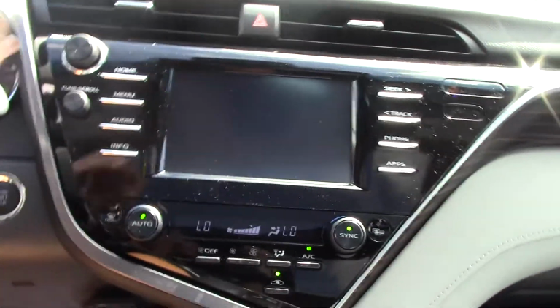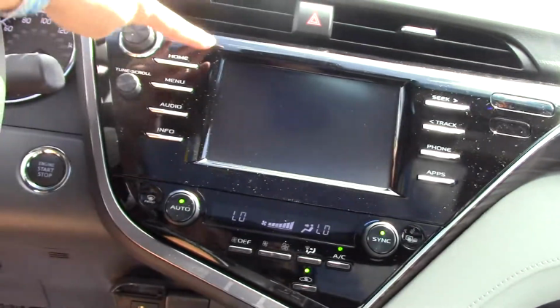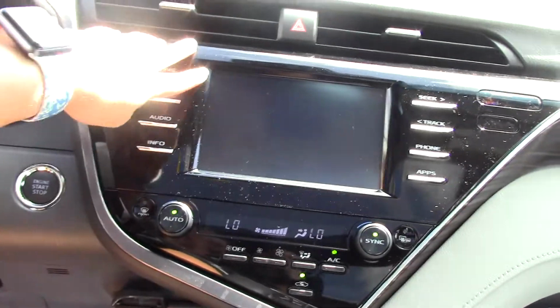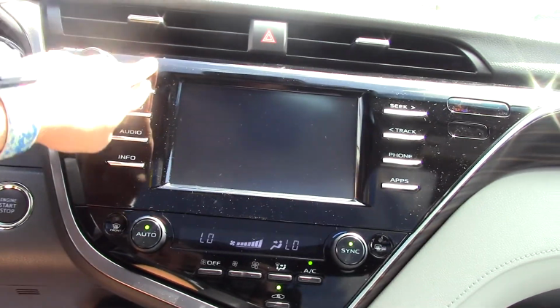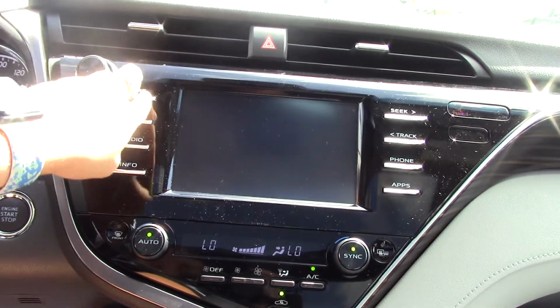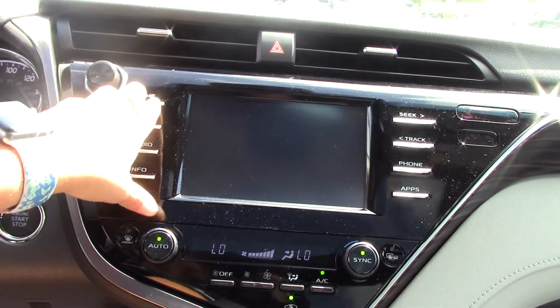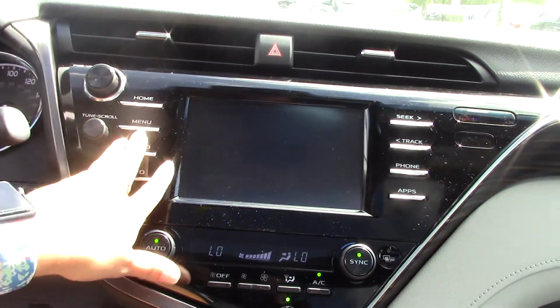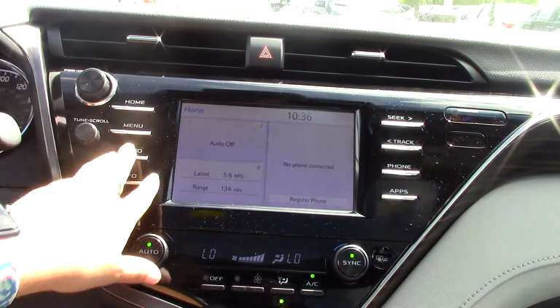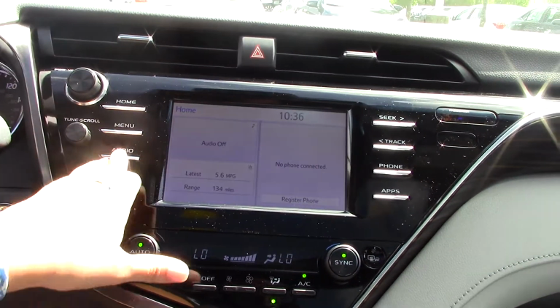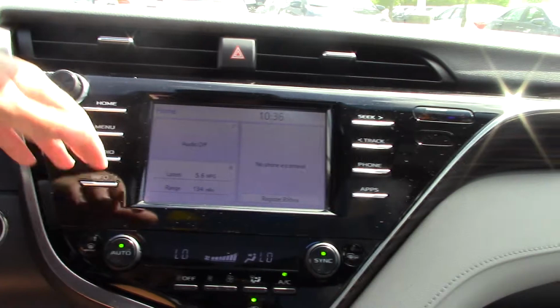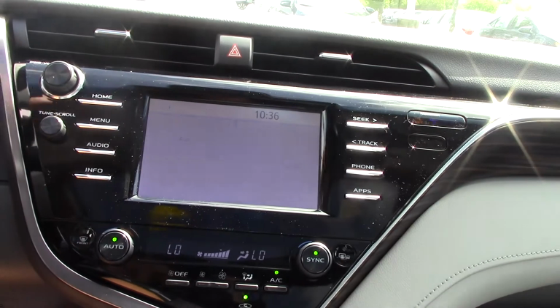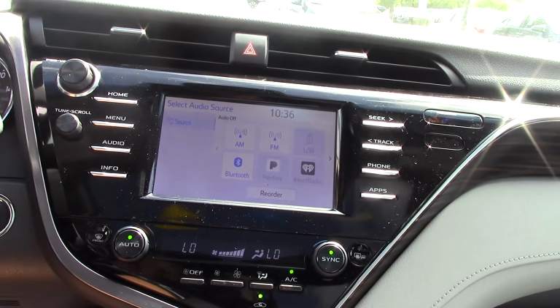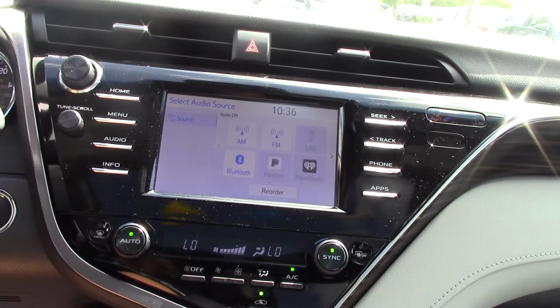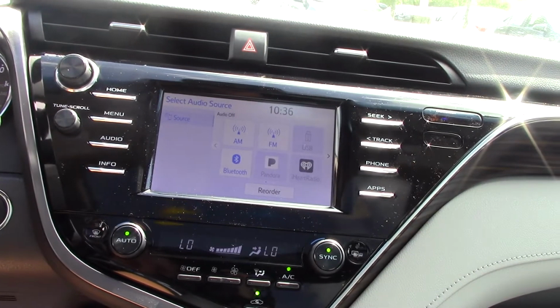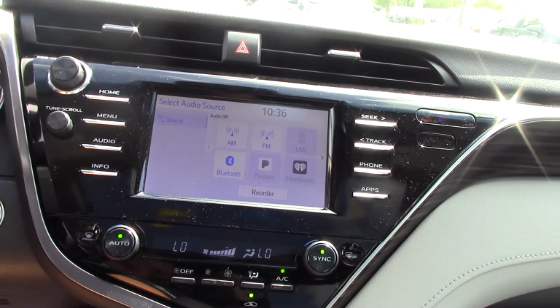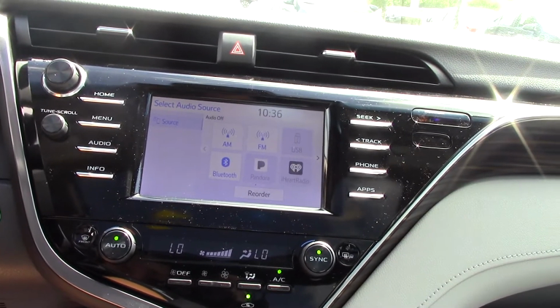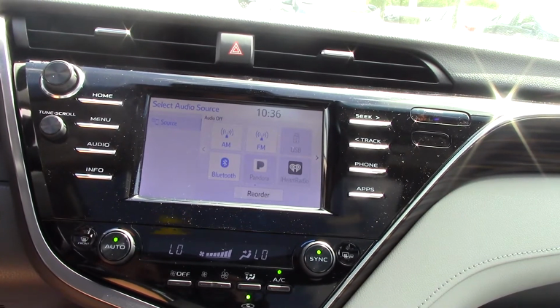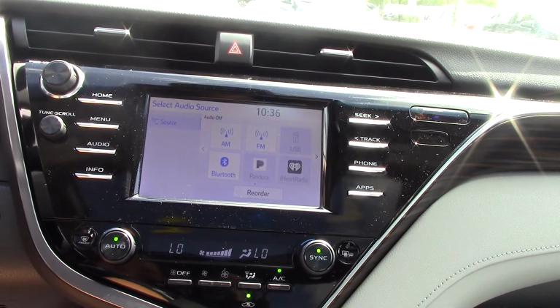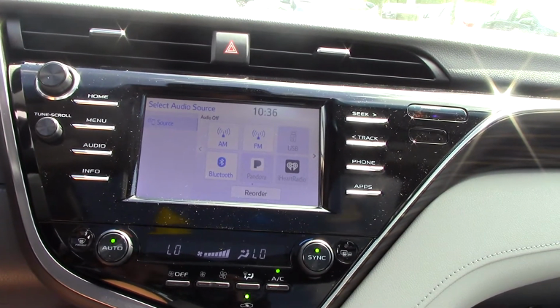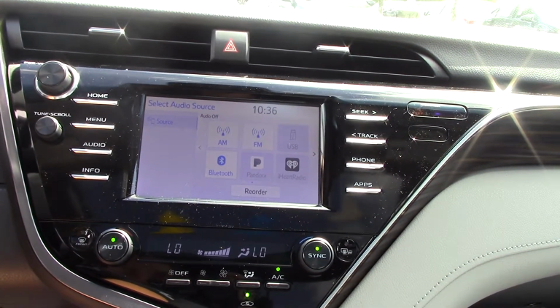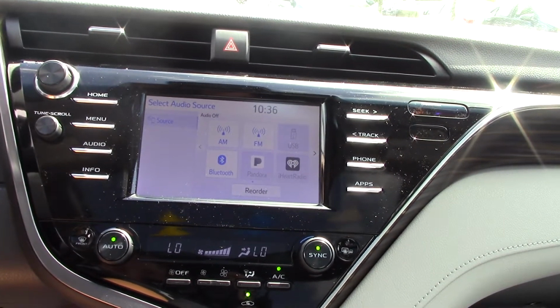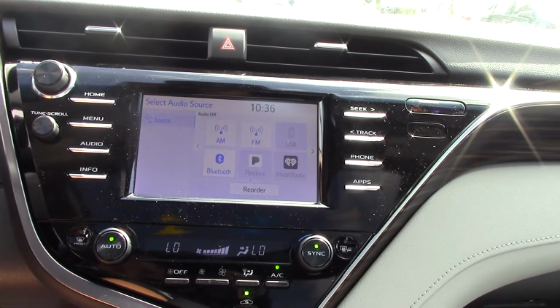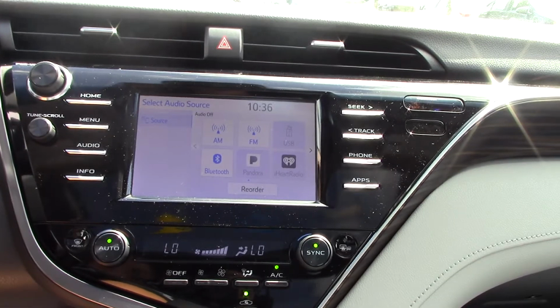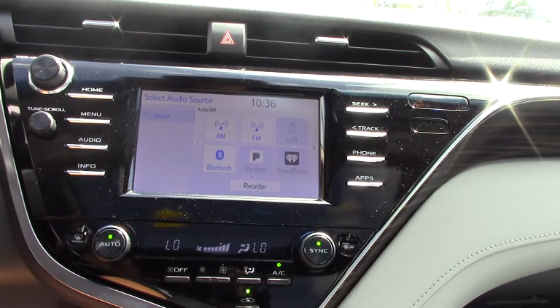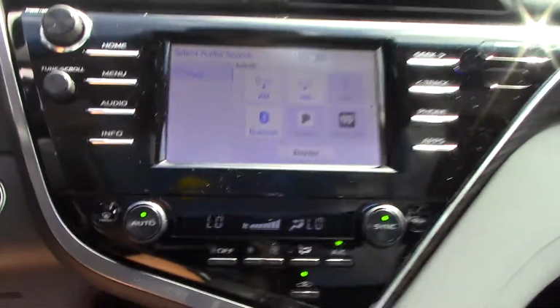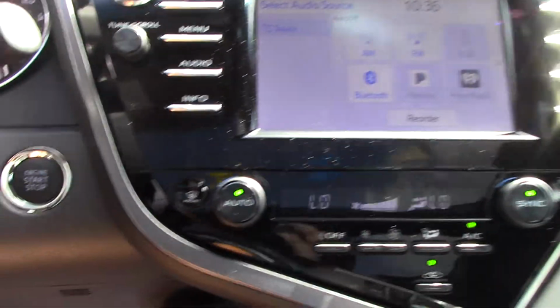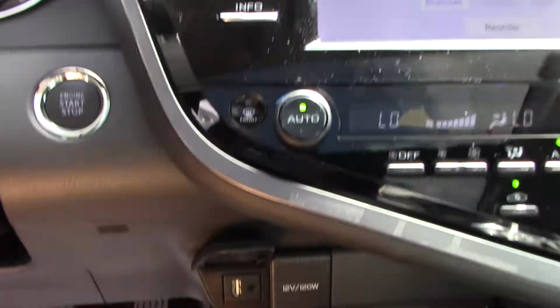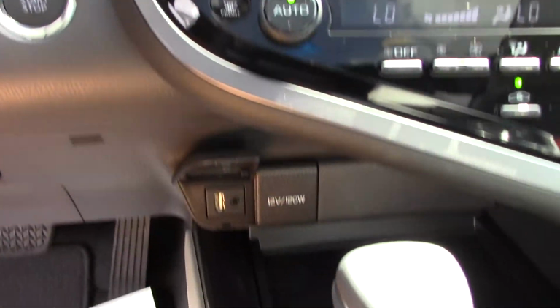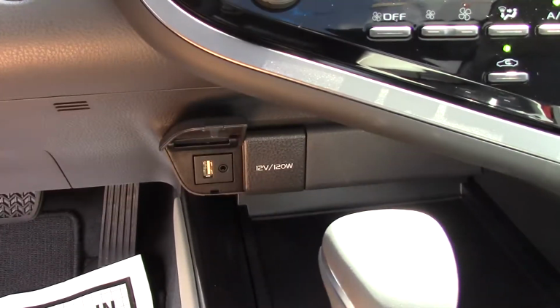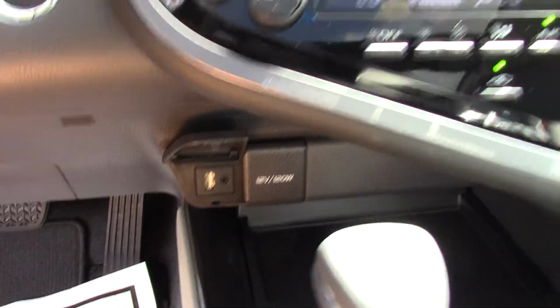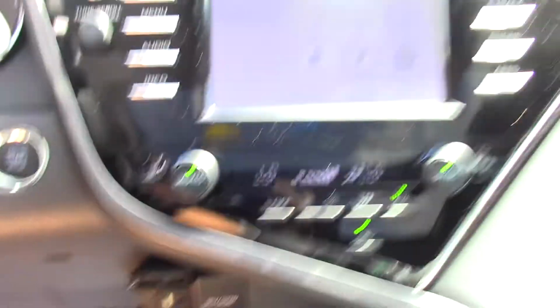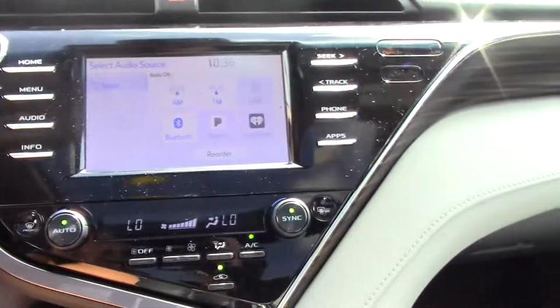It does not have a CD player, so make sure you are aware of that ahead of time. All your audio functions are AM/FM radio, USB, Pandora, iHeartRadio, and Bluetooth. It does have your USB auxiliary down there with your charging station.